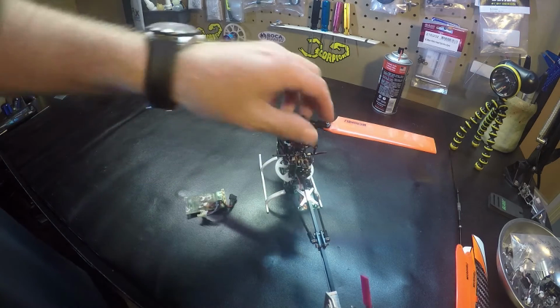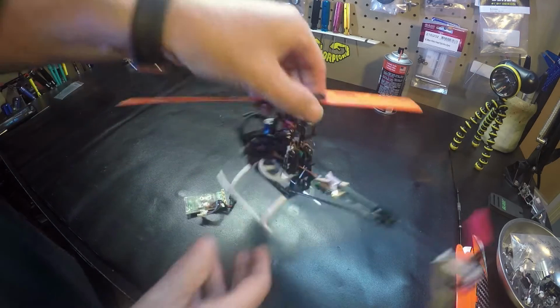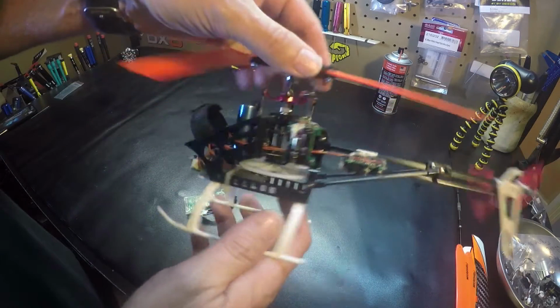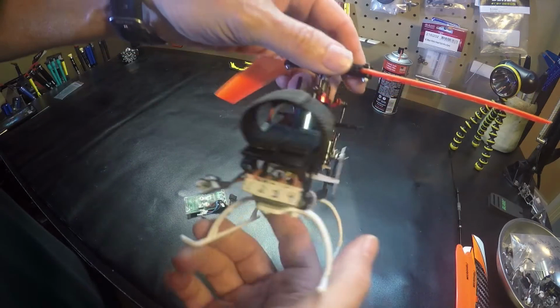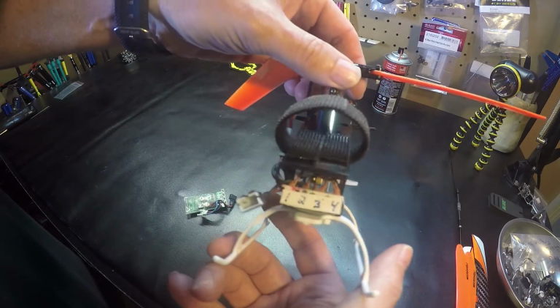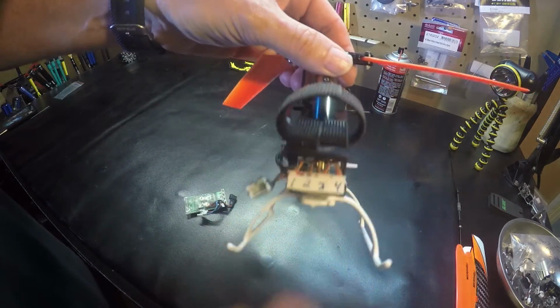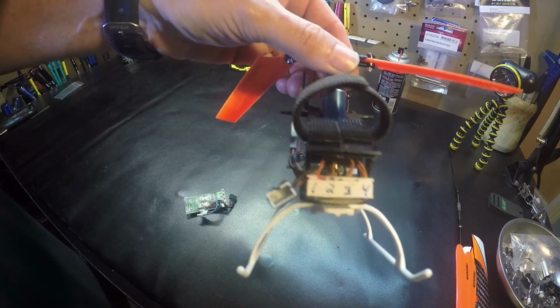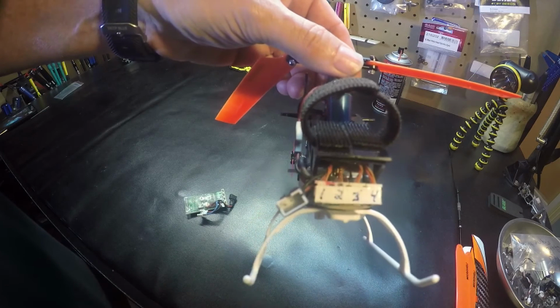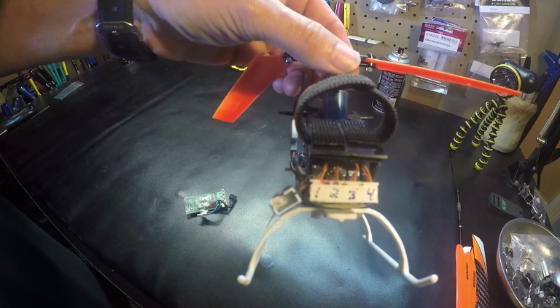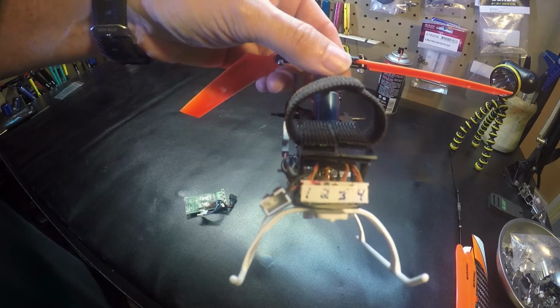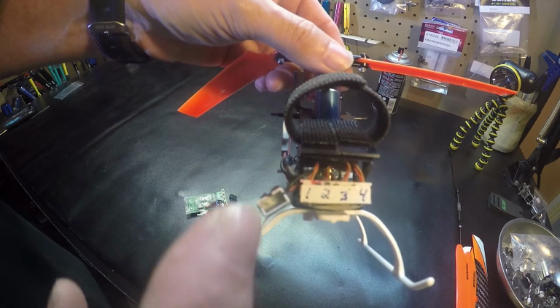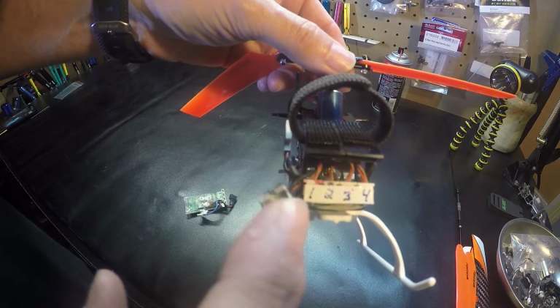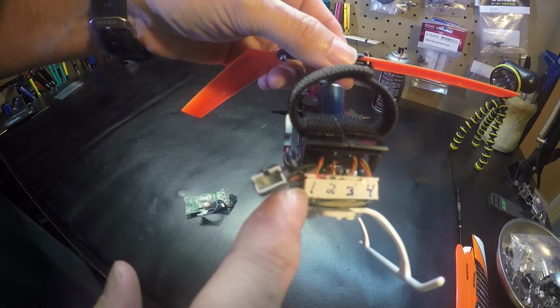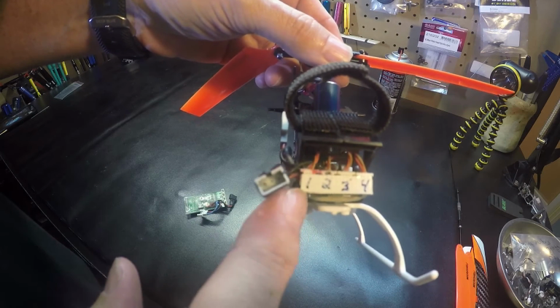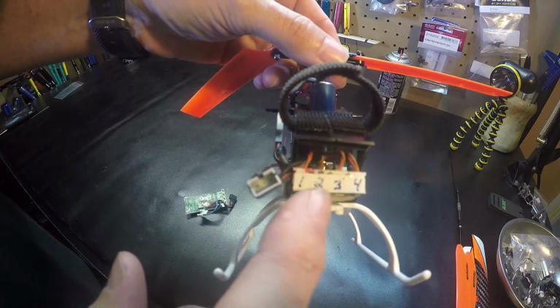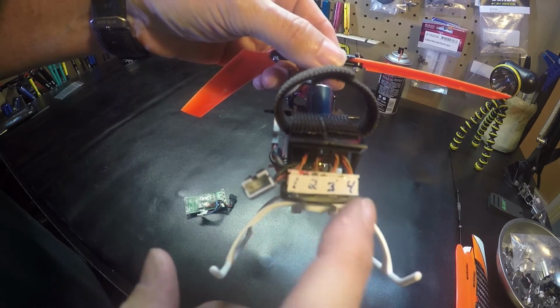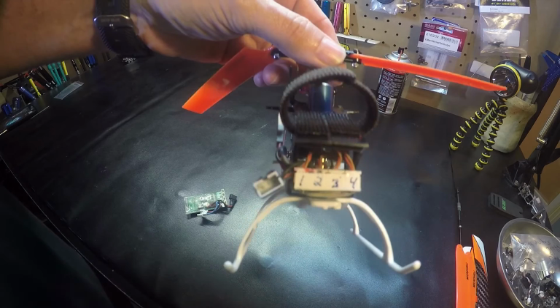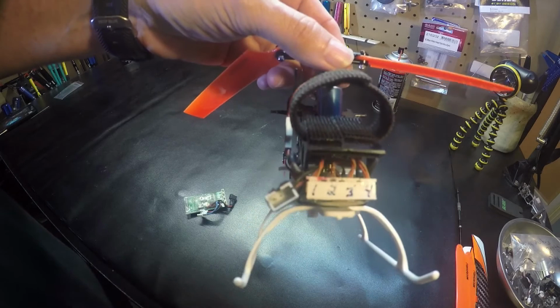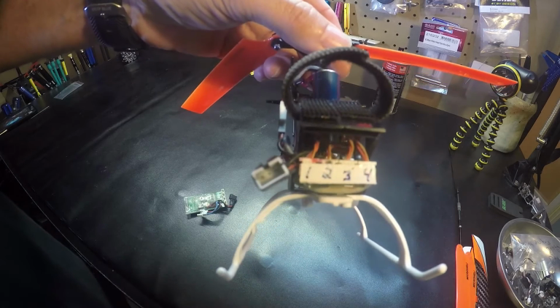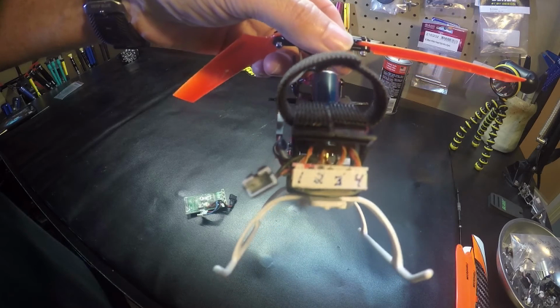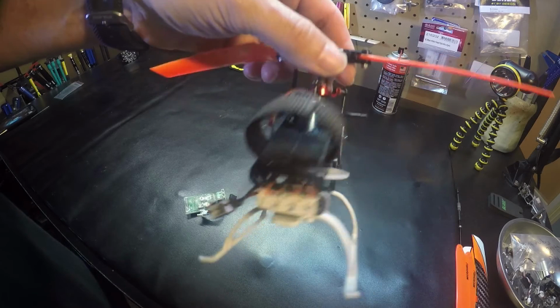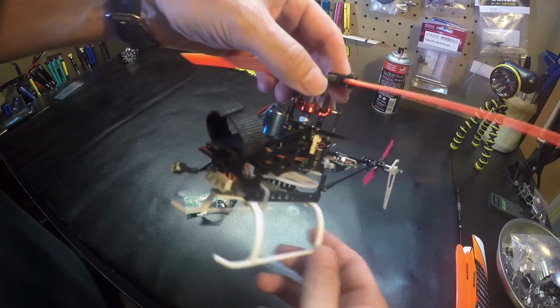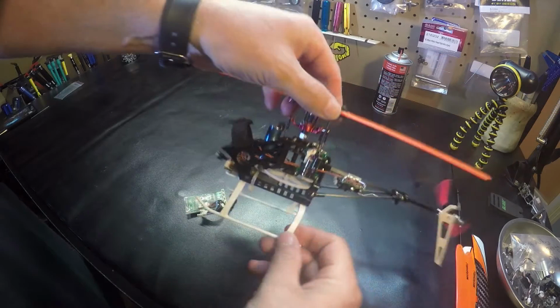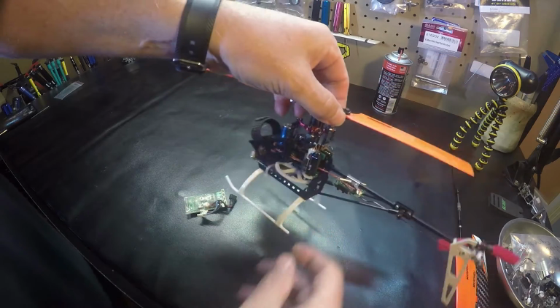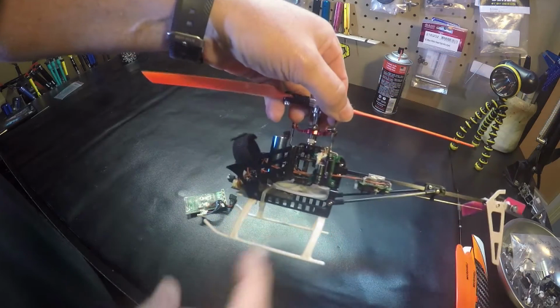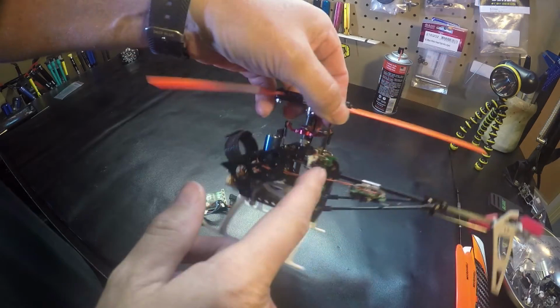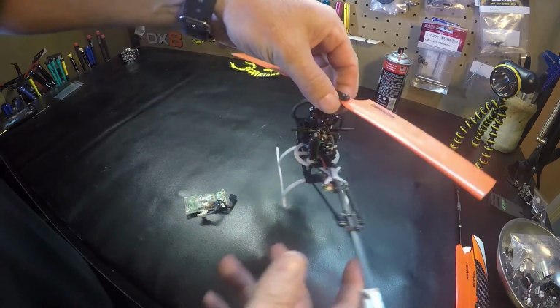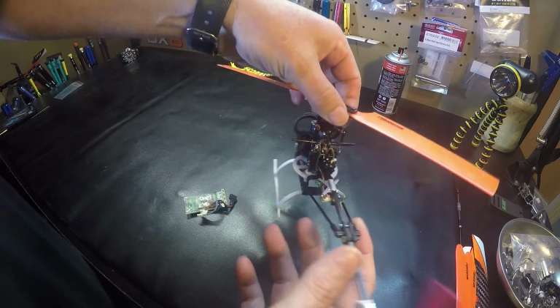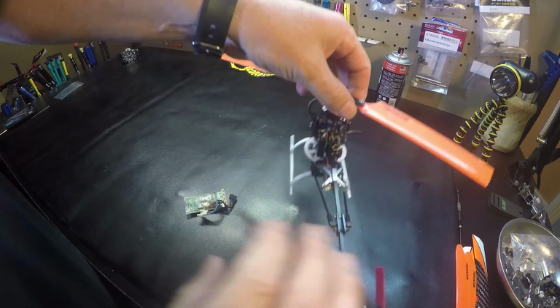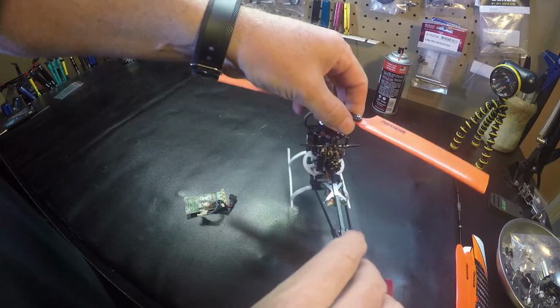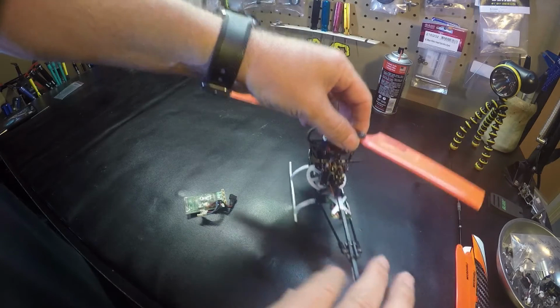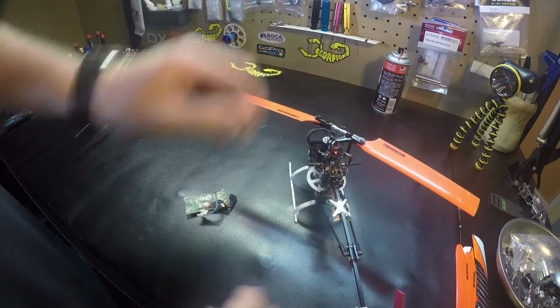Number the board like so: one, two, three, four. Starting with the tail held toward you, starting on the left.